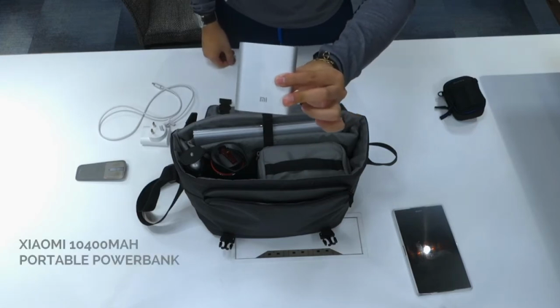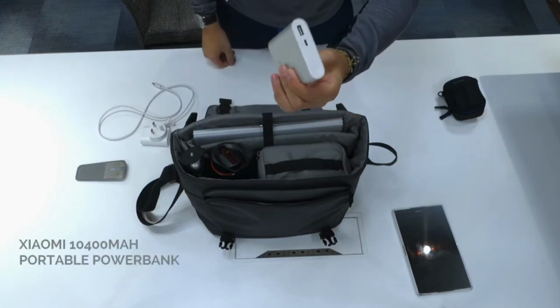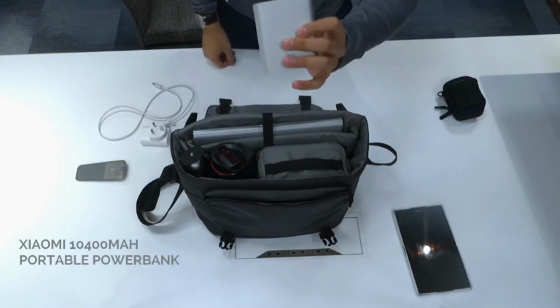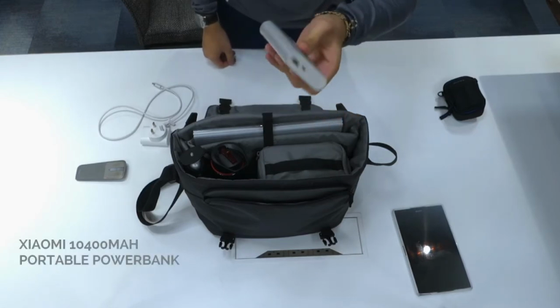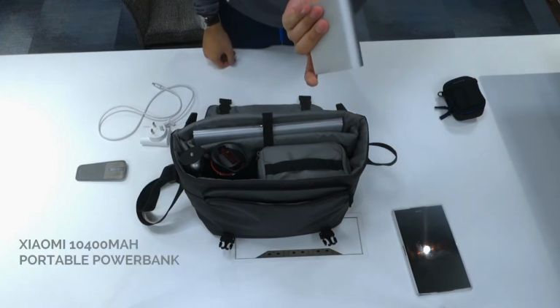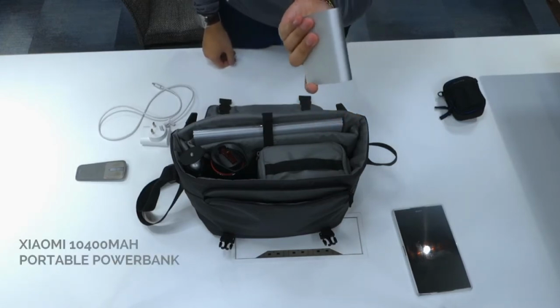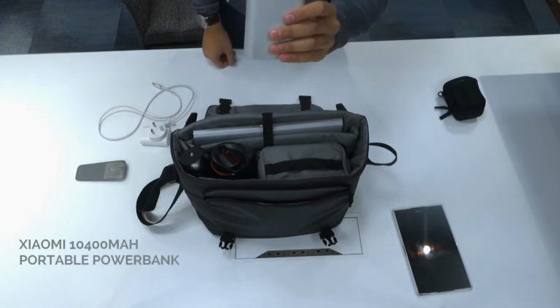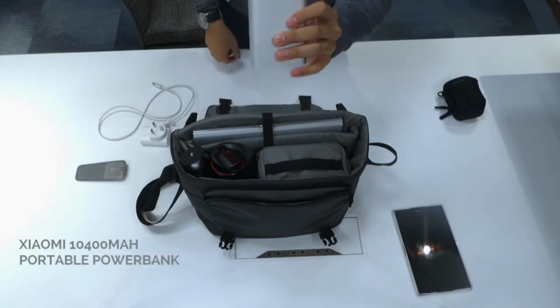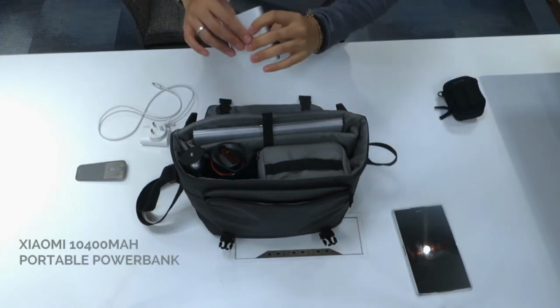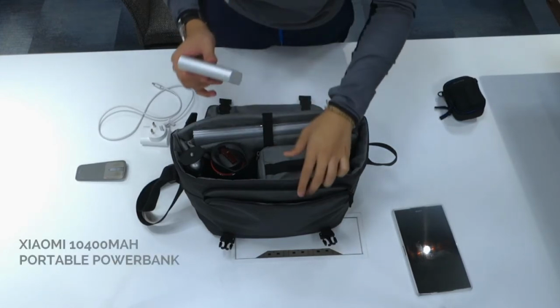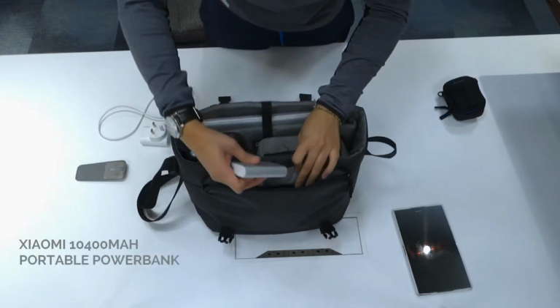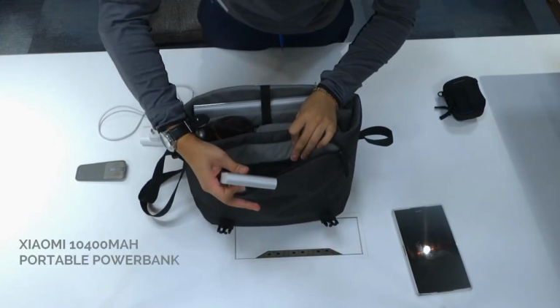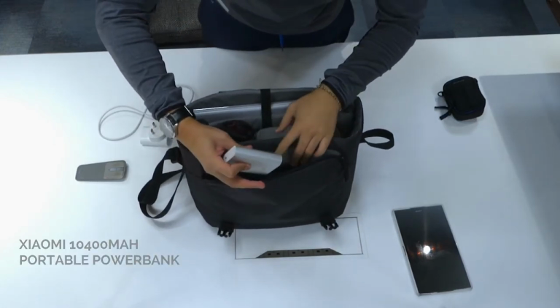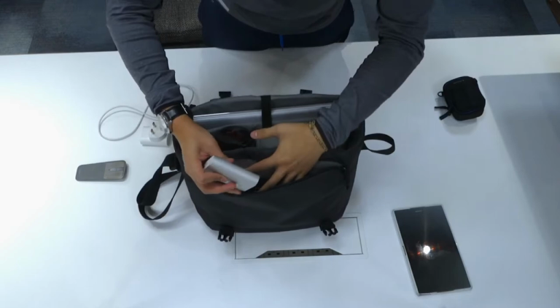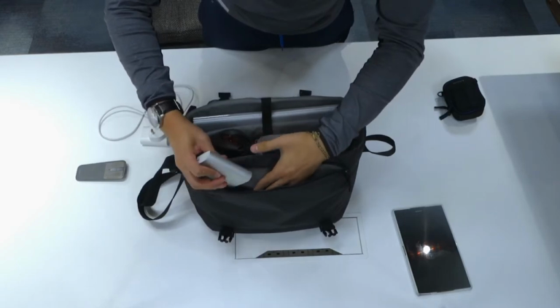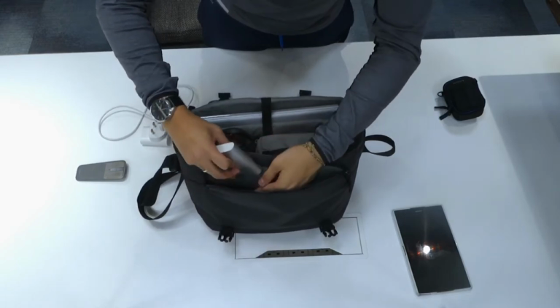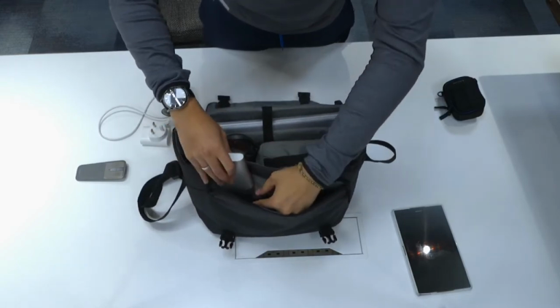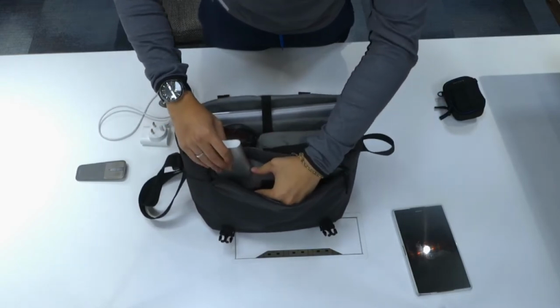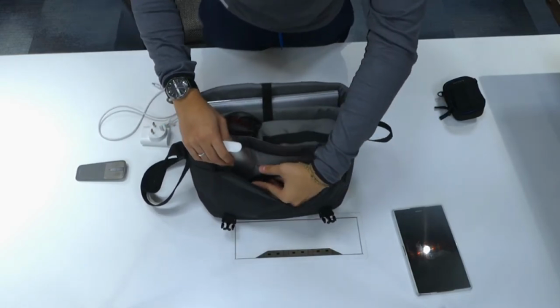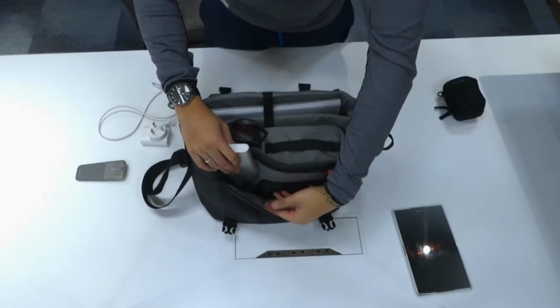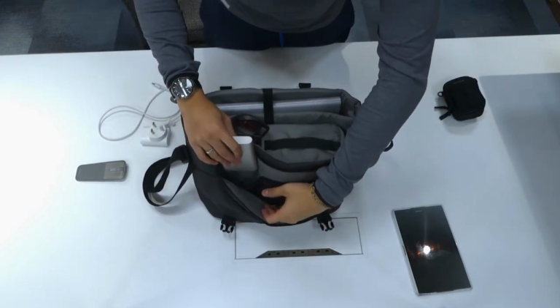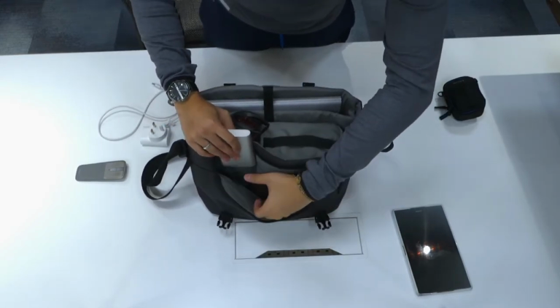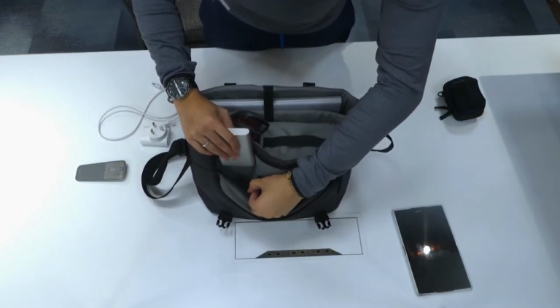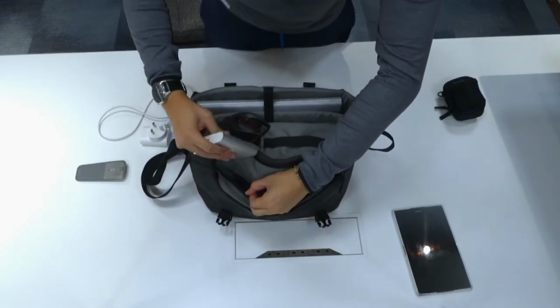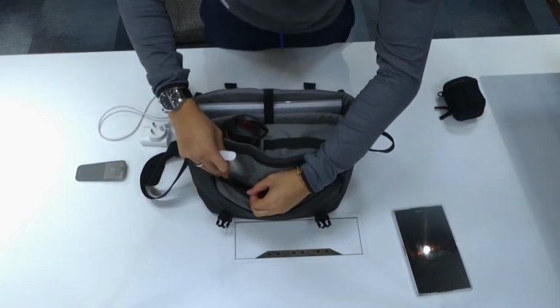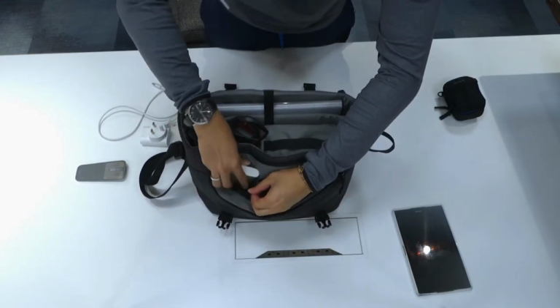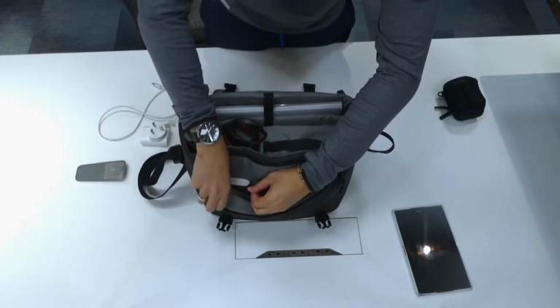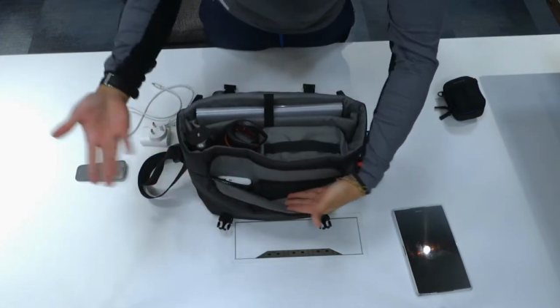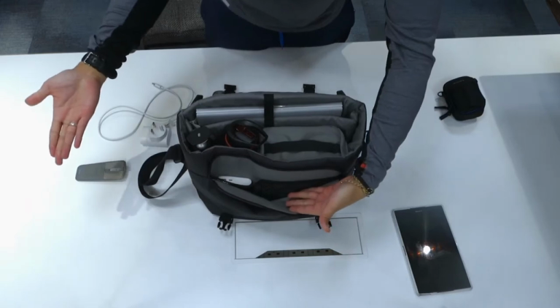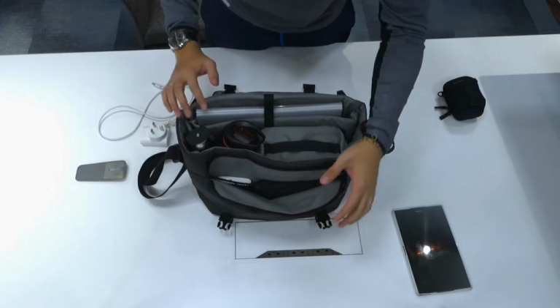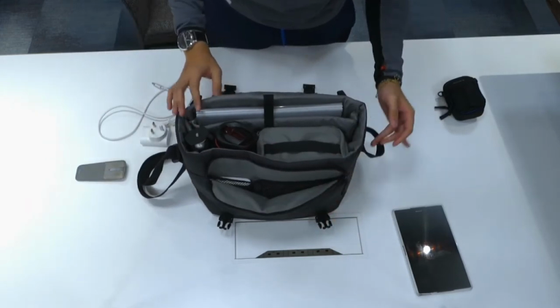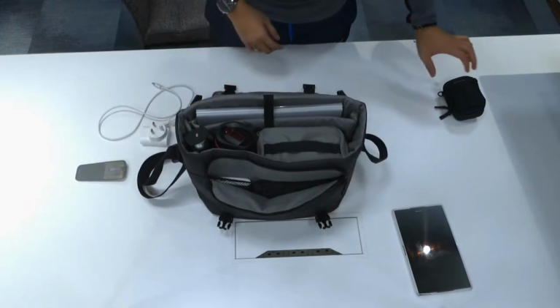I've got a Xiaomi 10,400mAh battery power bank, and I'm going to place that in one of the mesh compartments here — just there. Place that, and that's done.